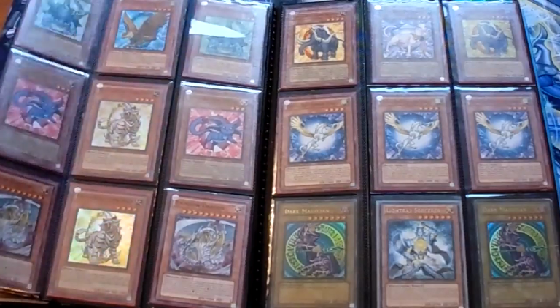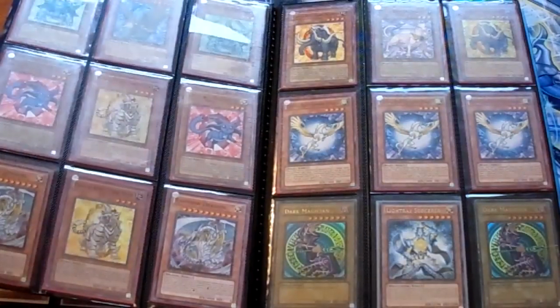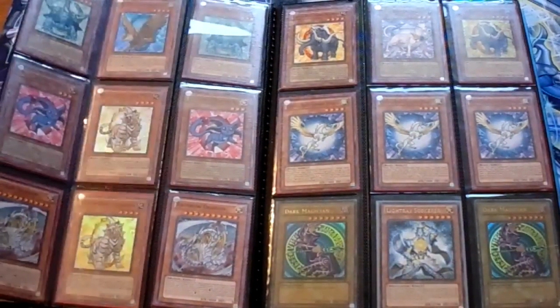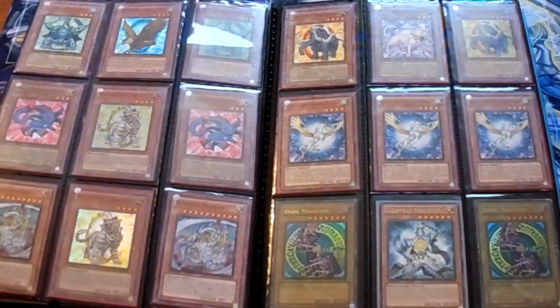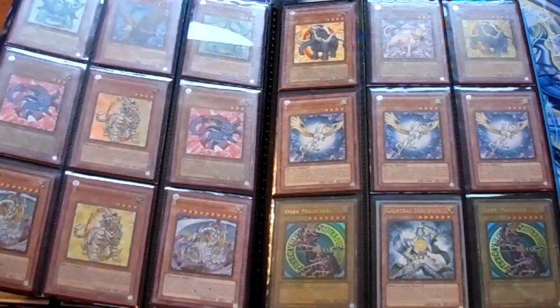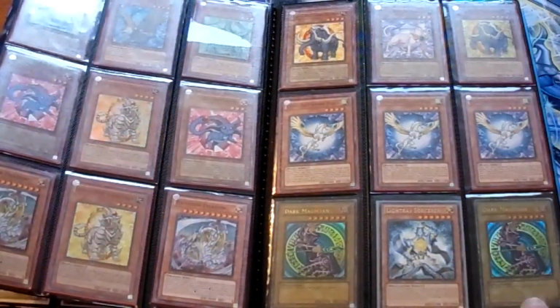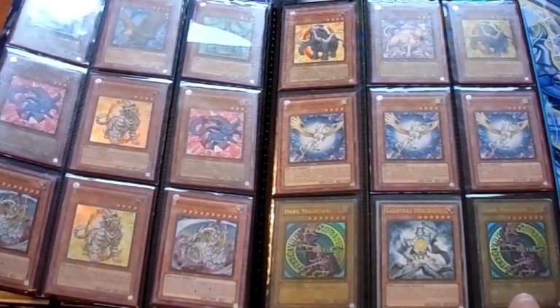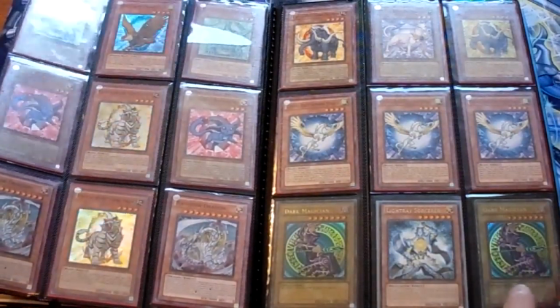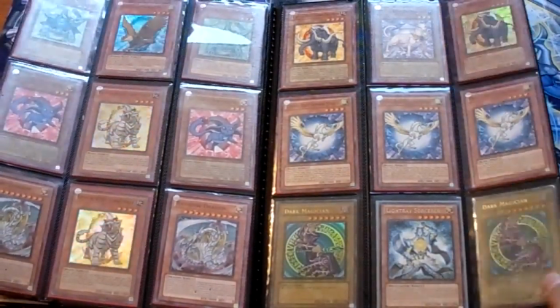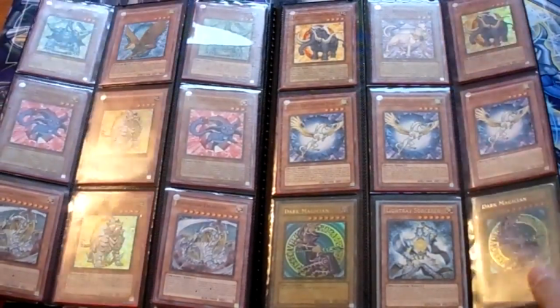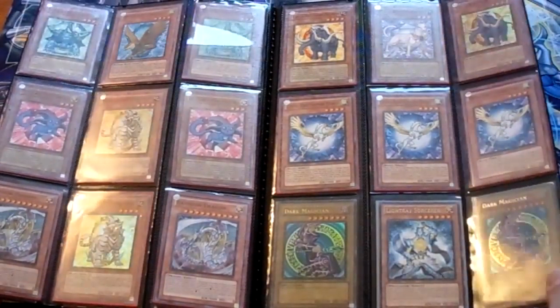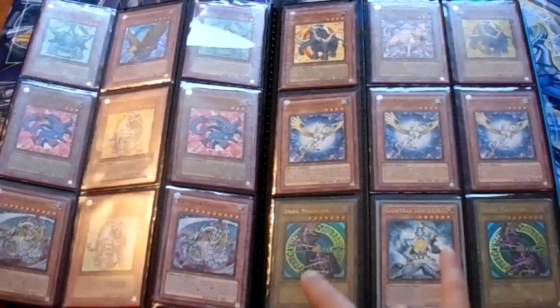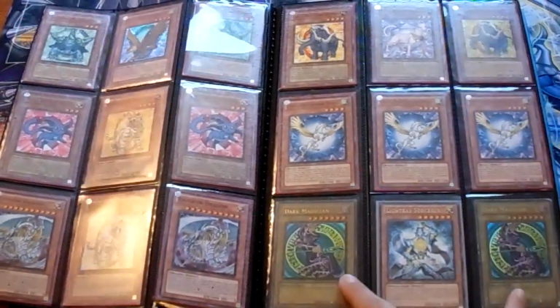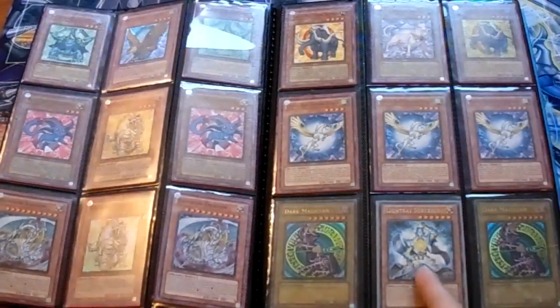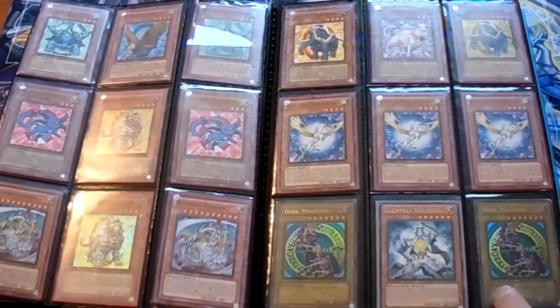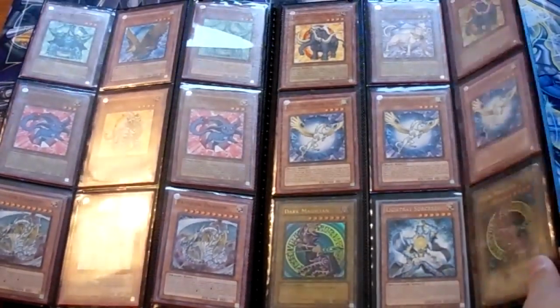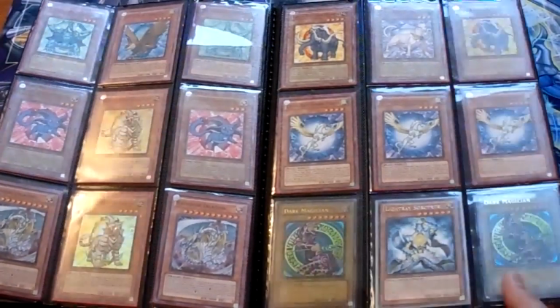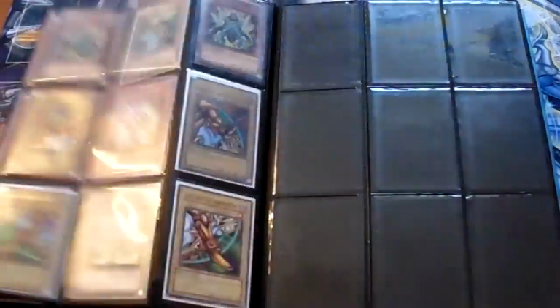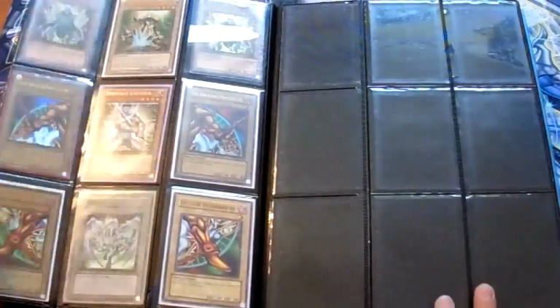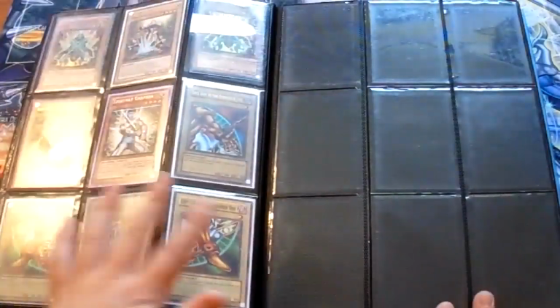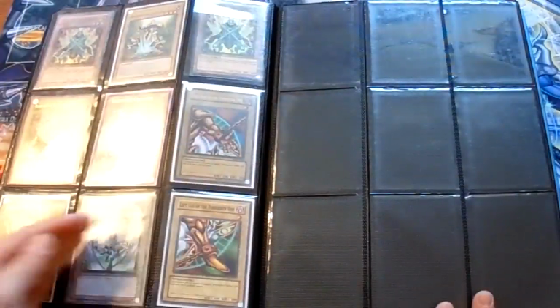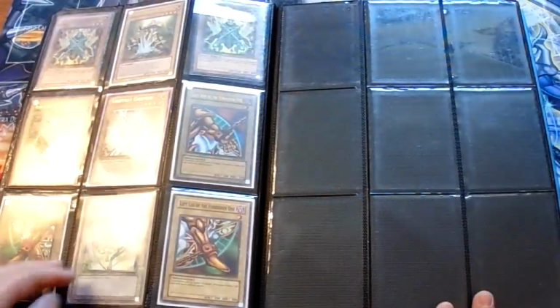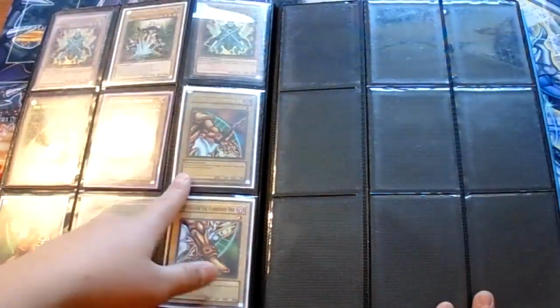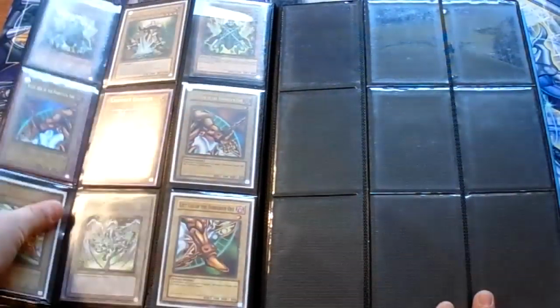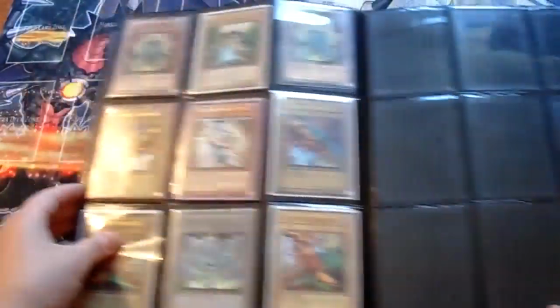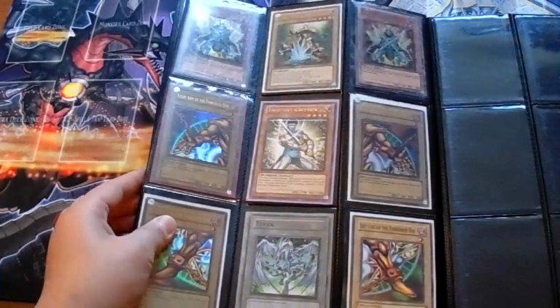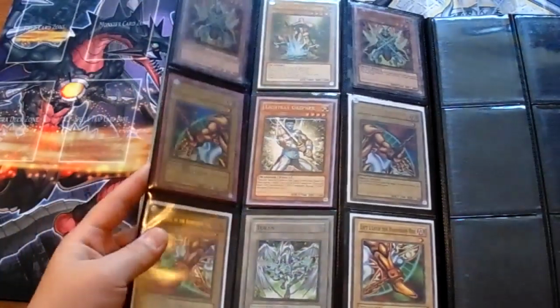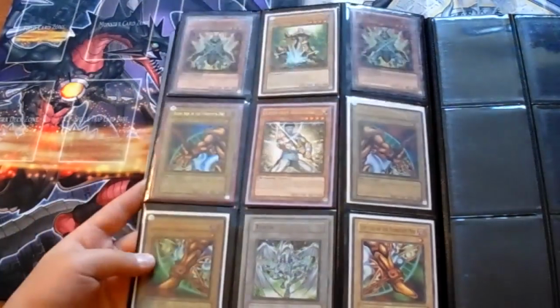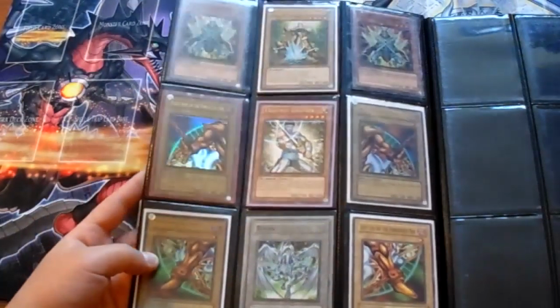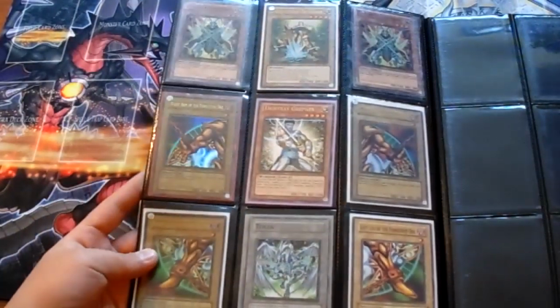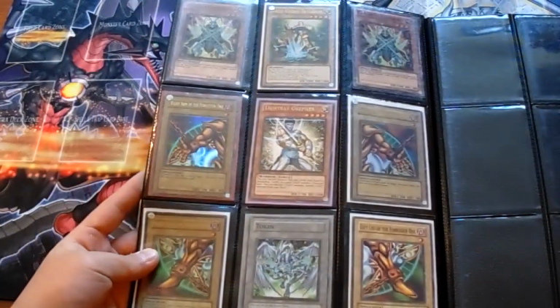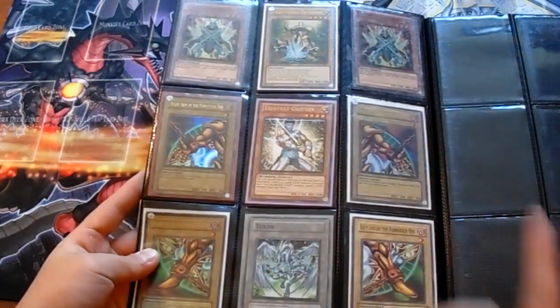From the Ra Yellow Mega Pack: Dark Magician, Lightray, Lightray Sorcerer. I'm looking for the head of Exodia — just one more head. Just one more.